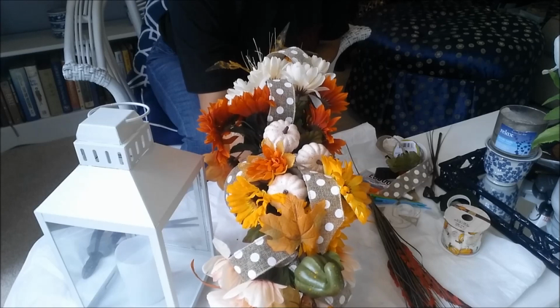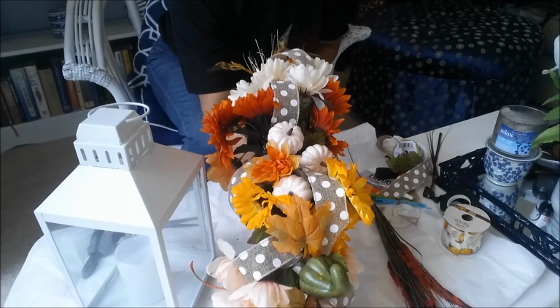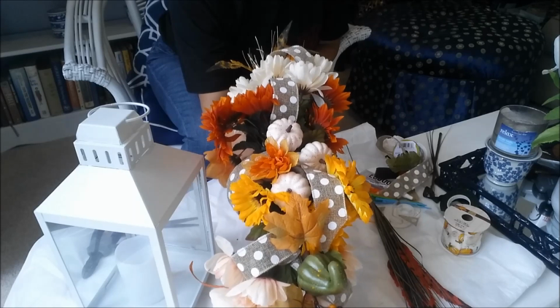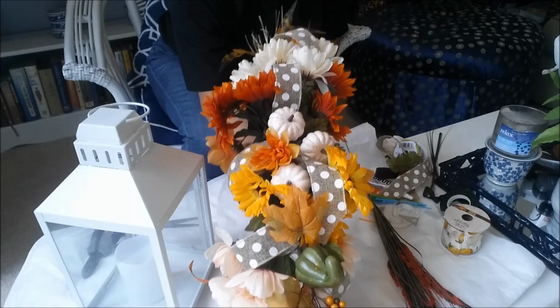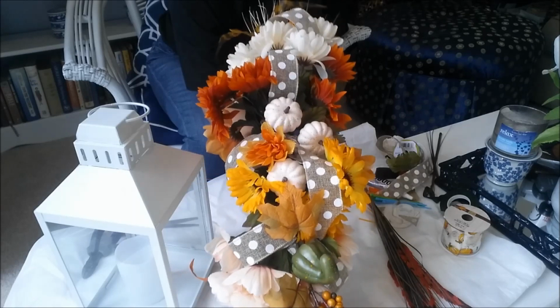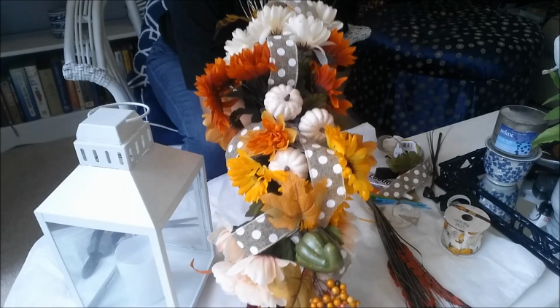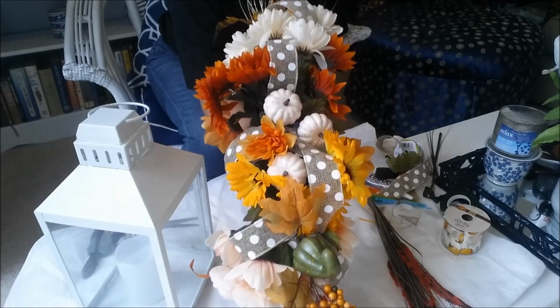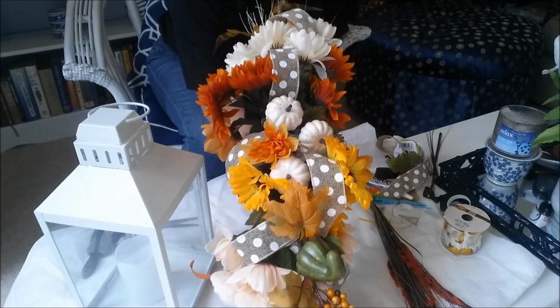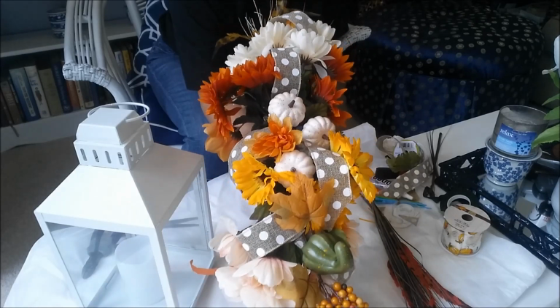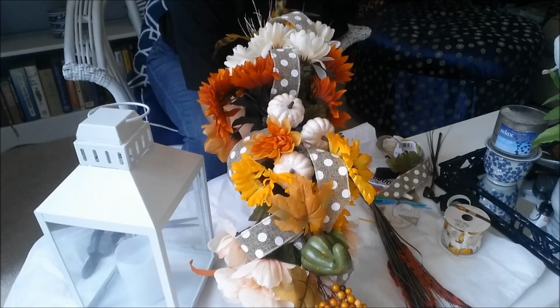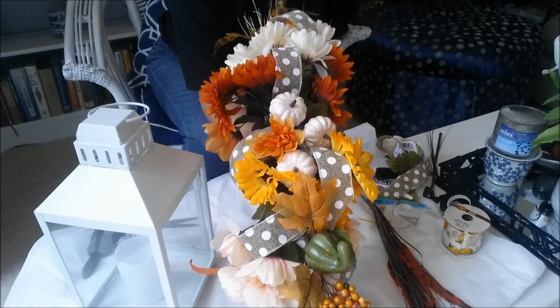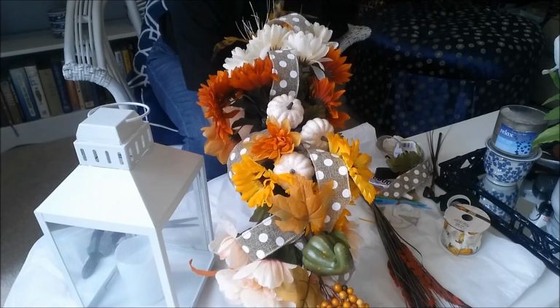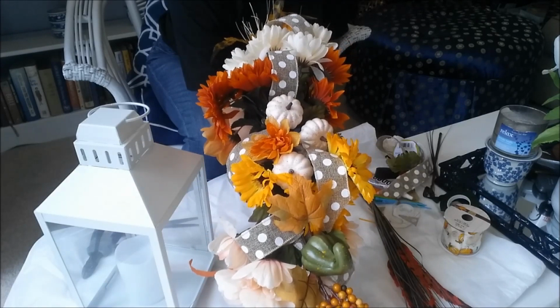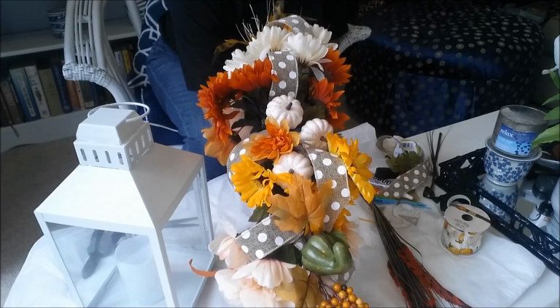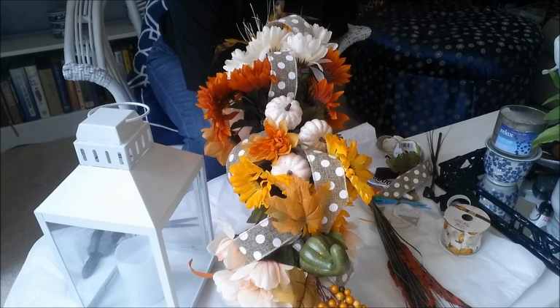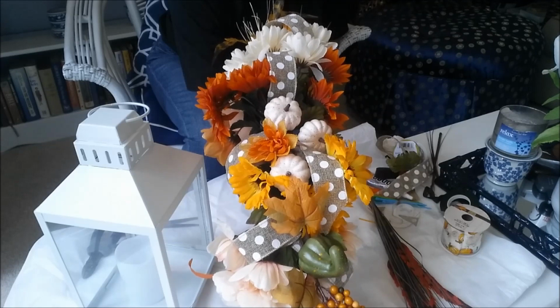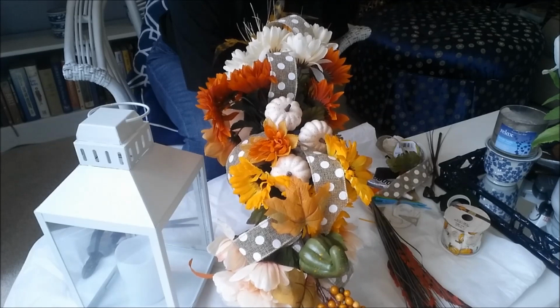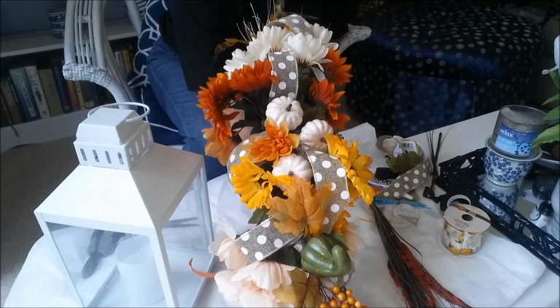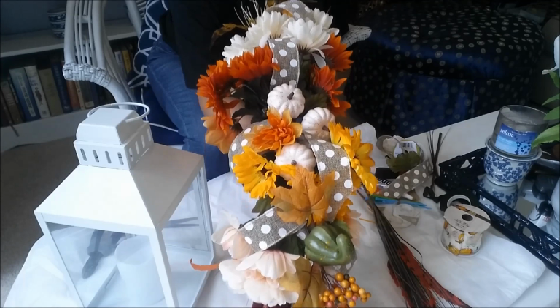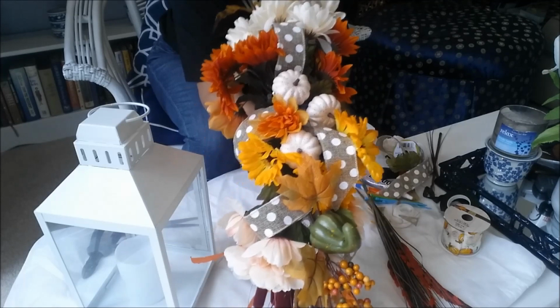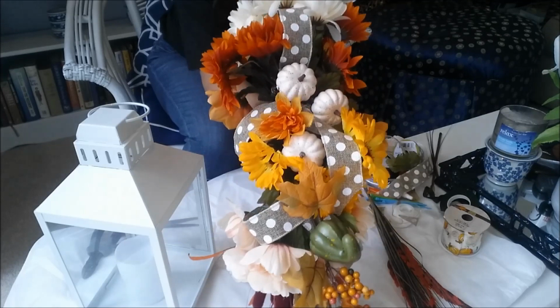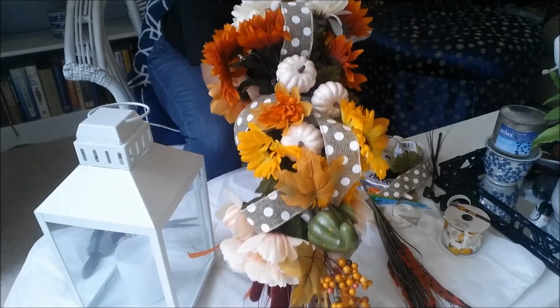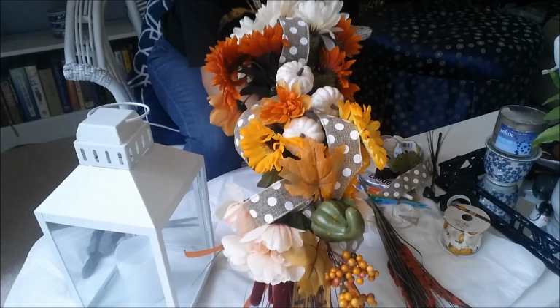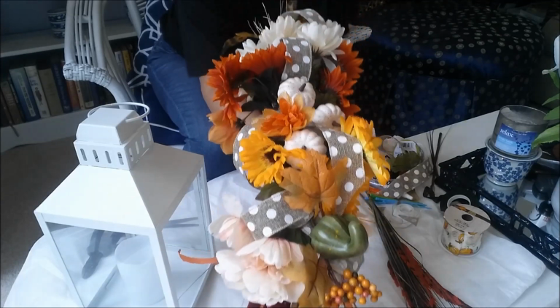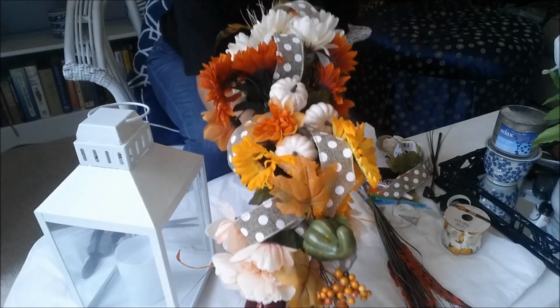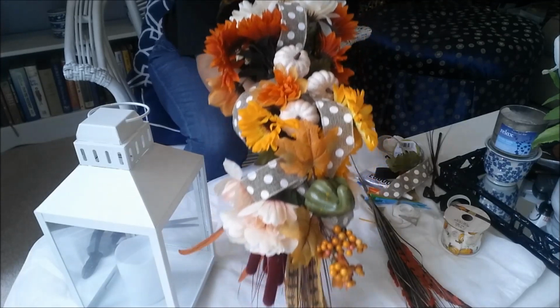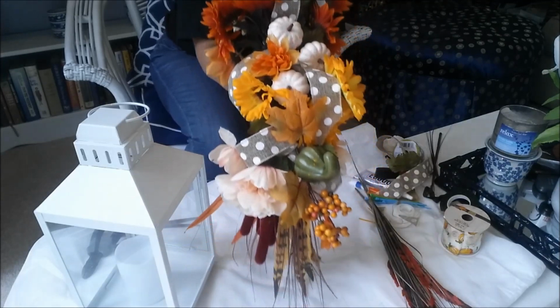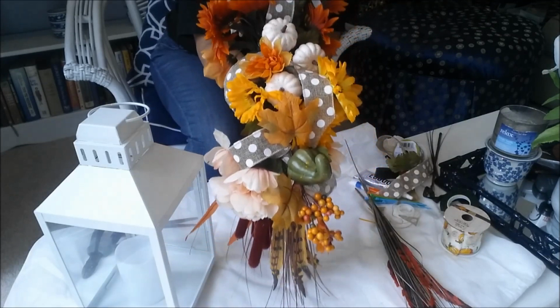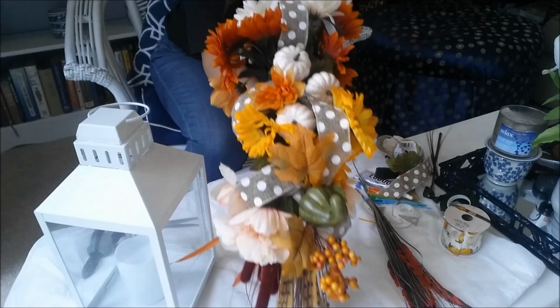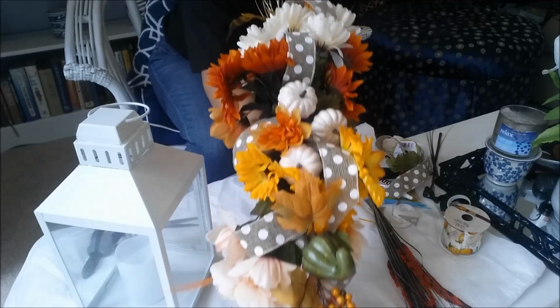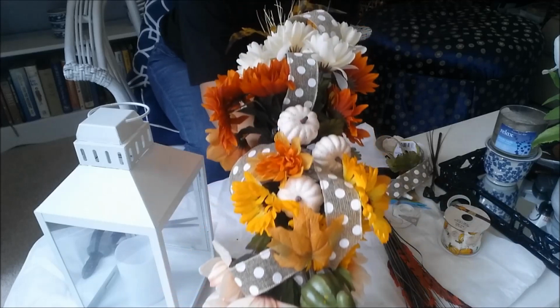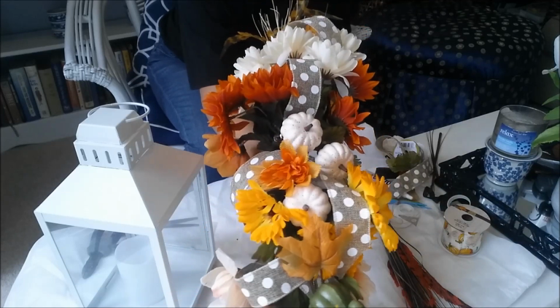Here is the finished product, and as you can see I didn't make a bow — I just kind of looped ribbon through it. Can you see that?